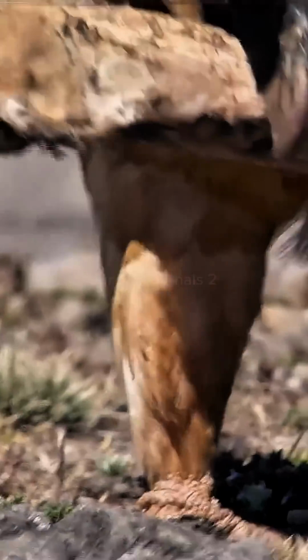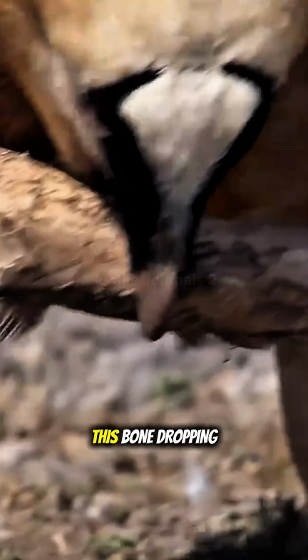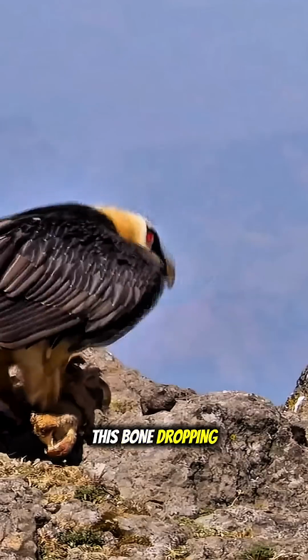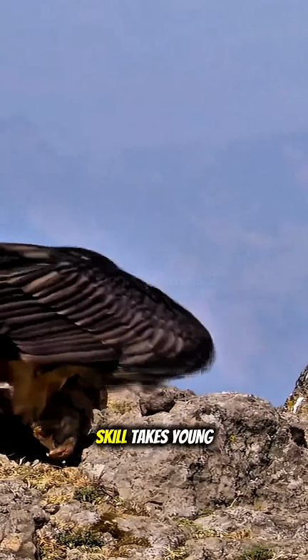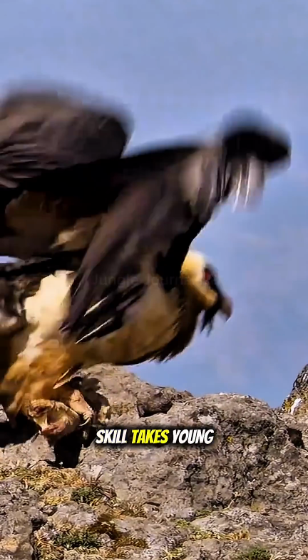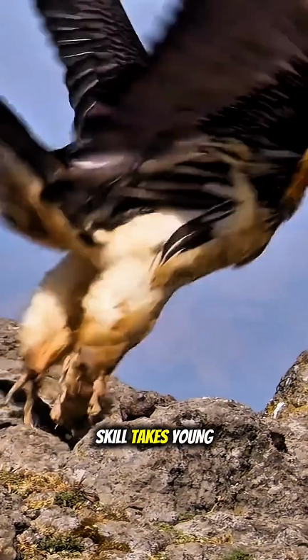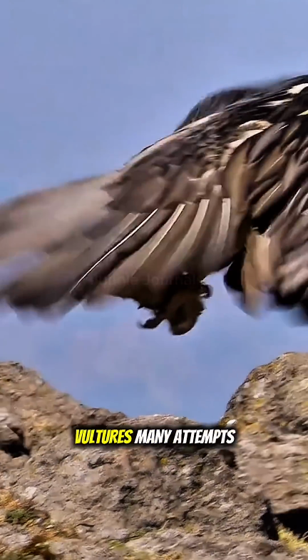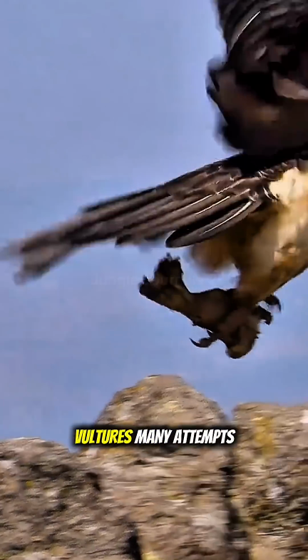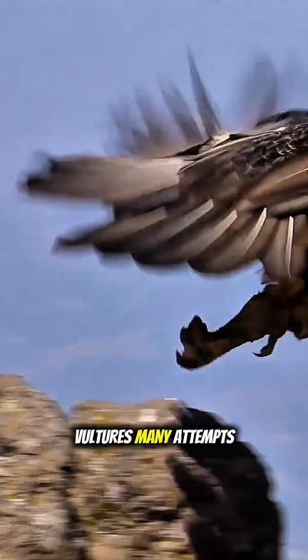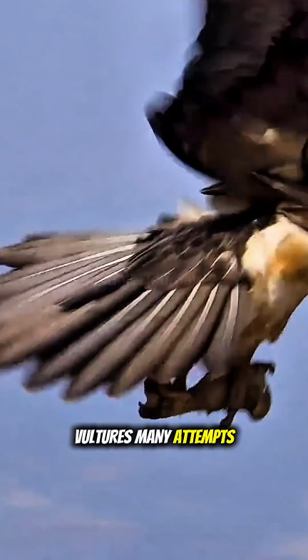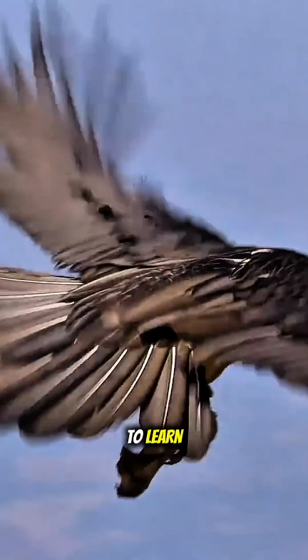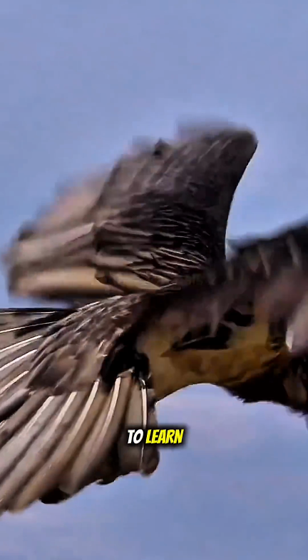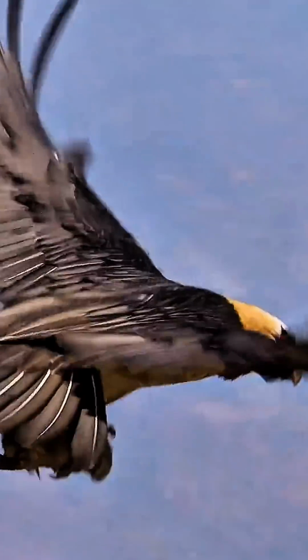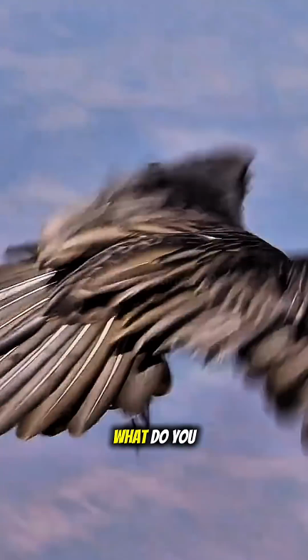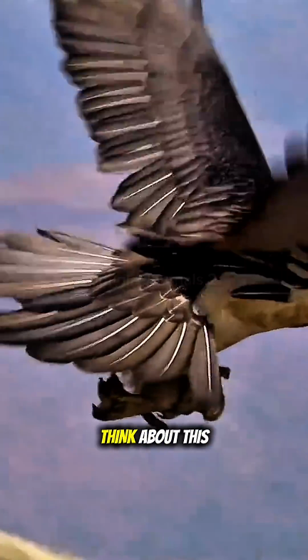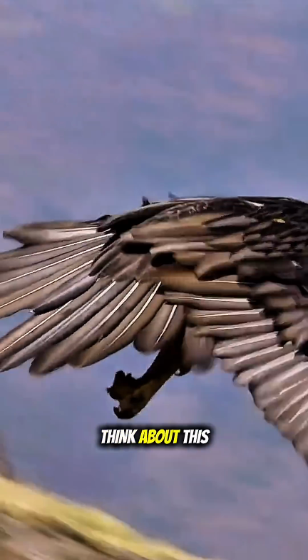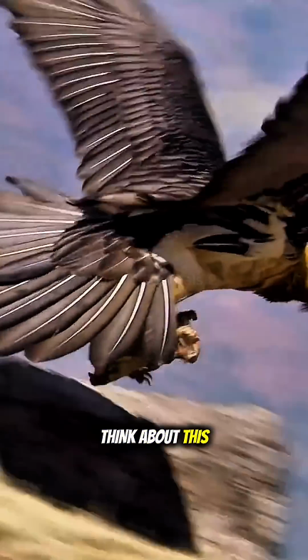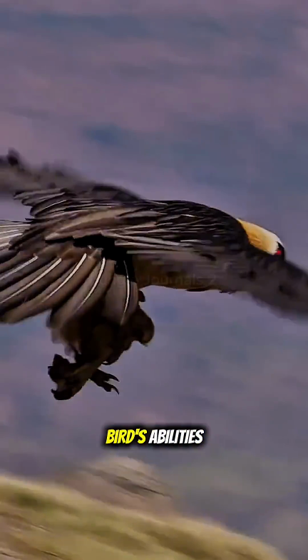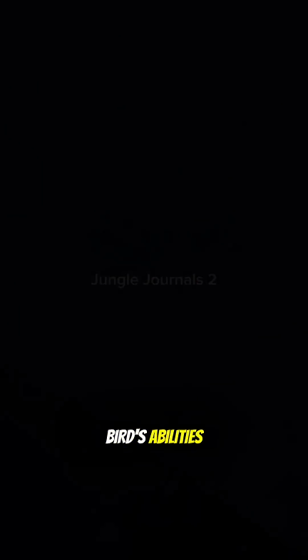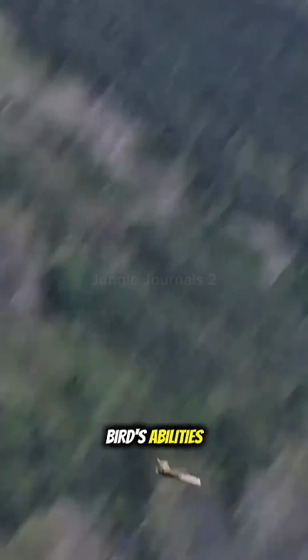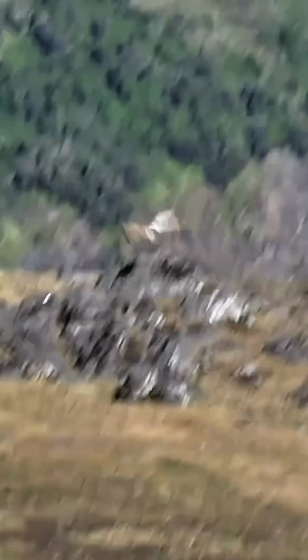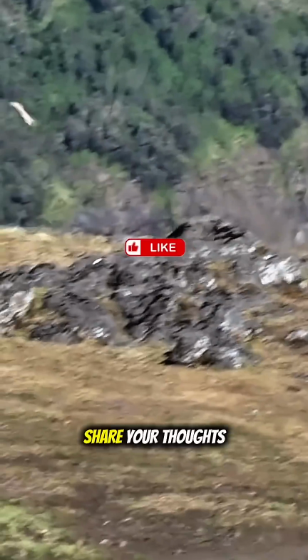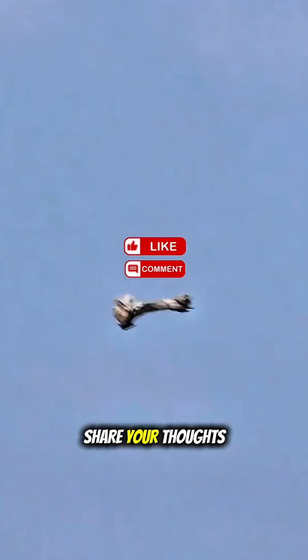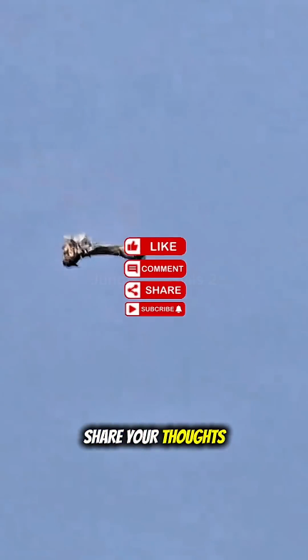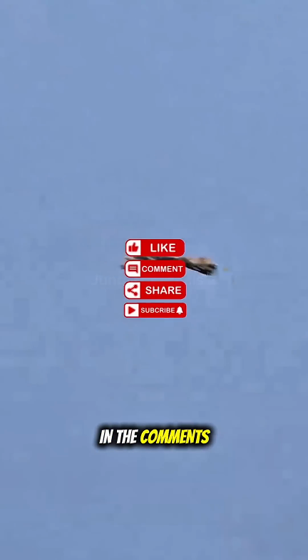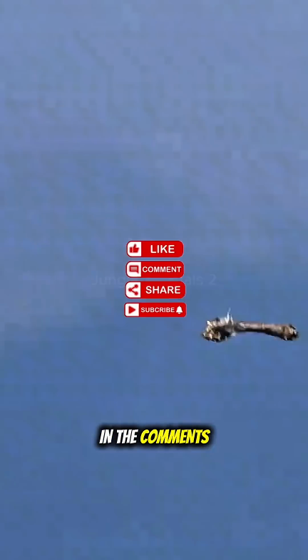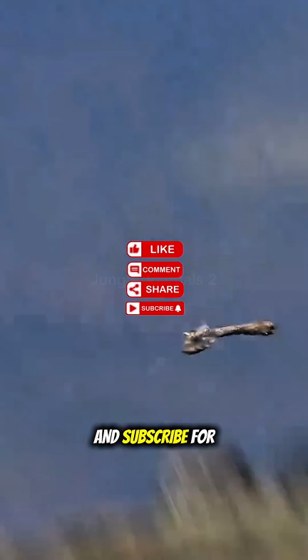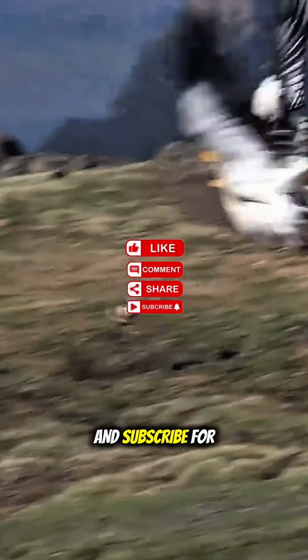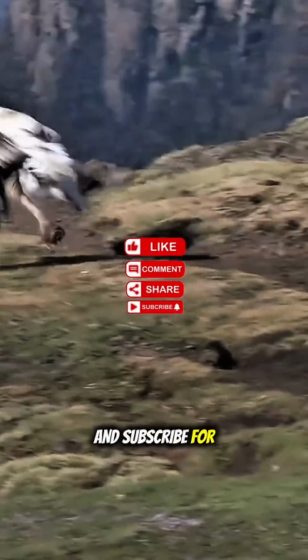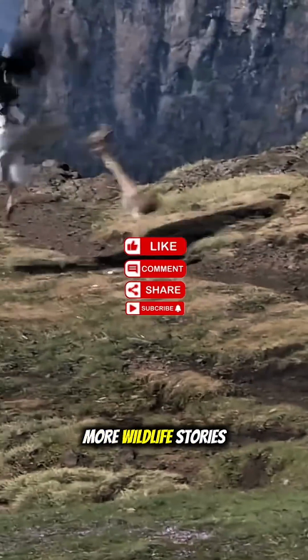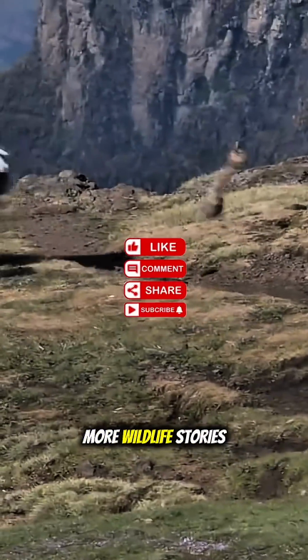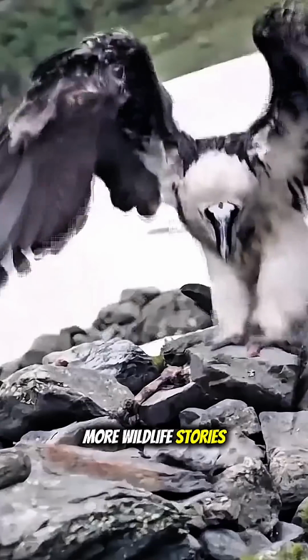This bone-dropping skill takes young vultures many attempts to learn. What do you think about this bird's abilities? Share your thoughts in the comments and subscribe for more wildlife stories.